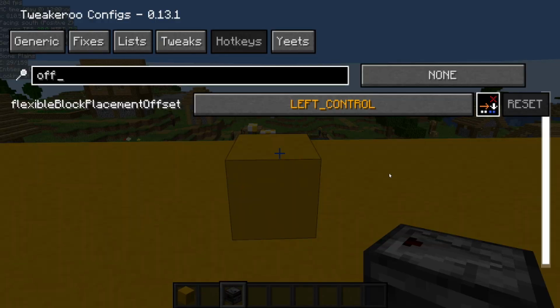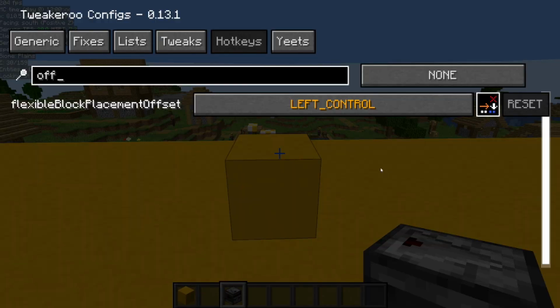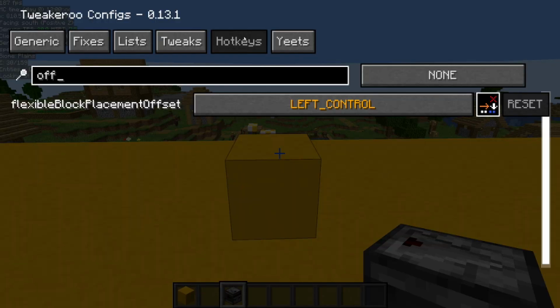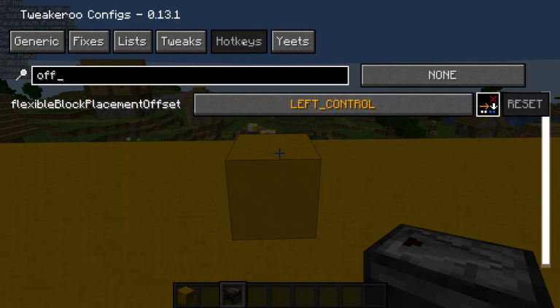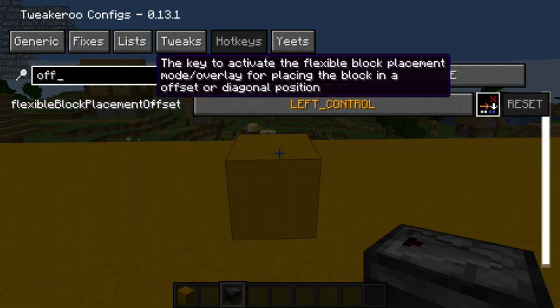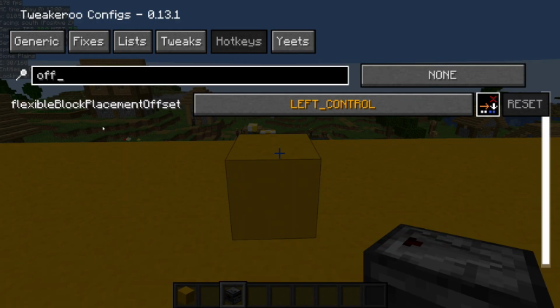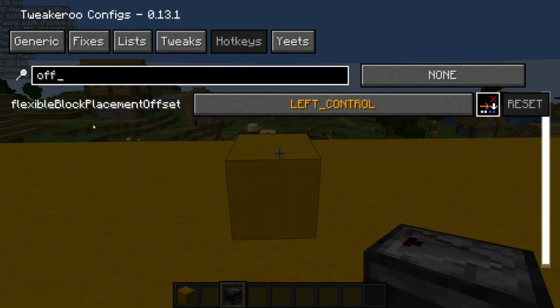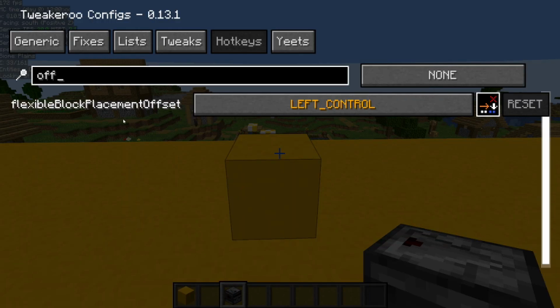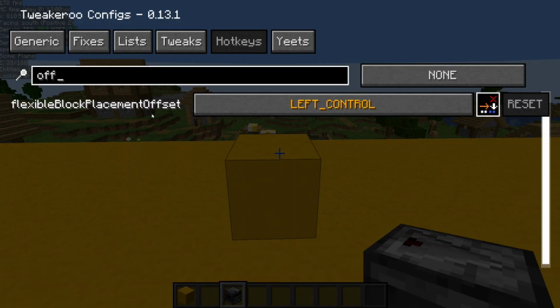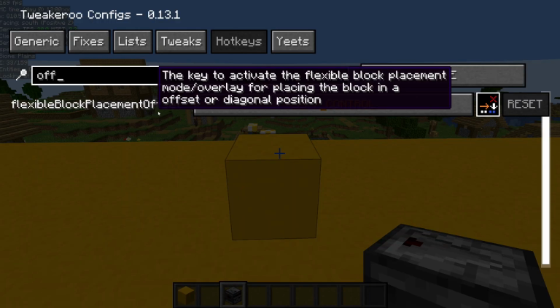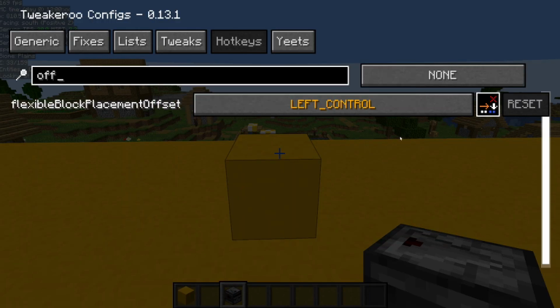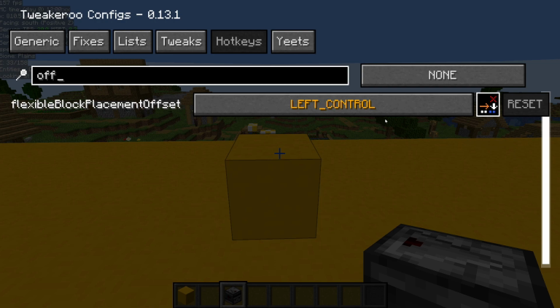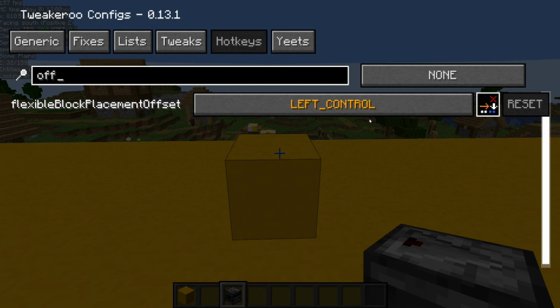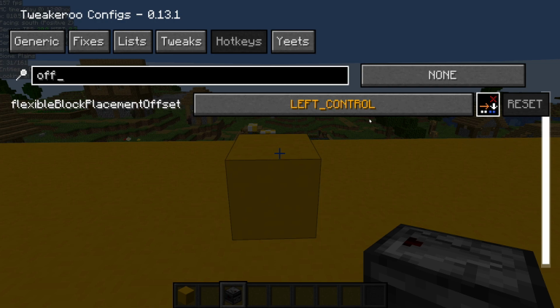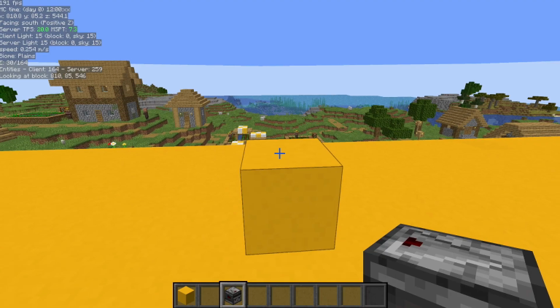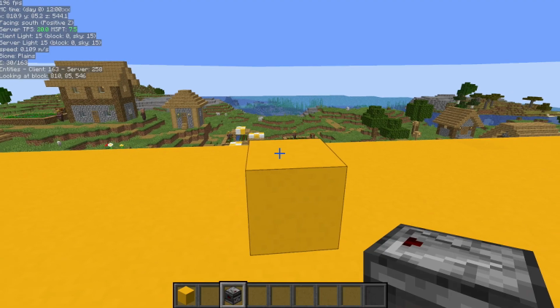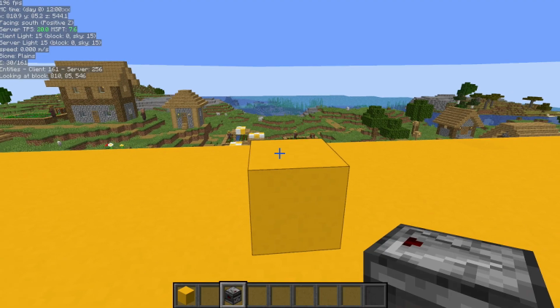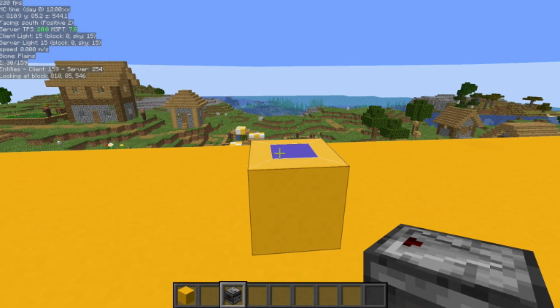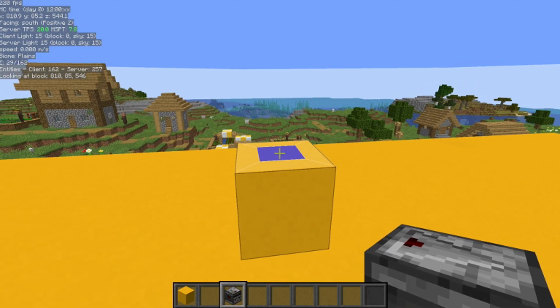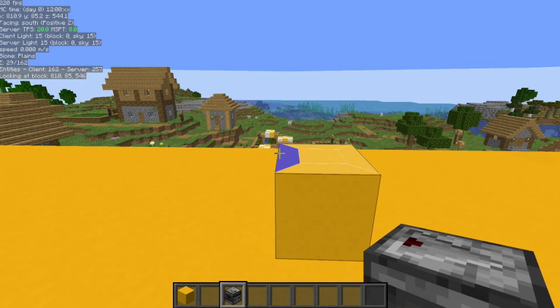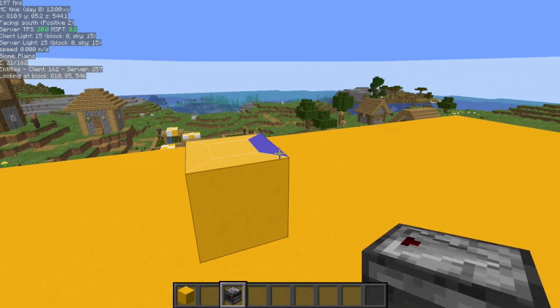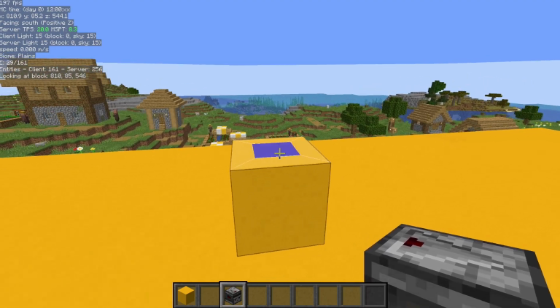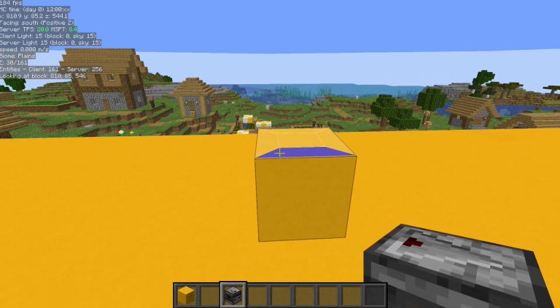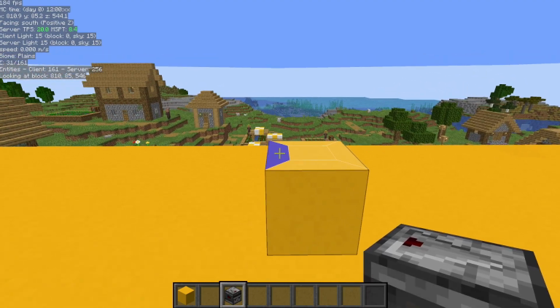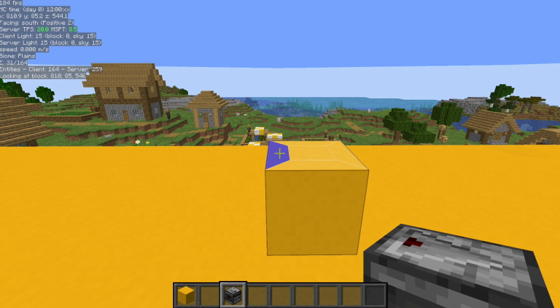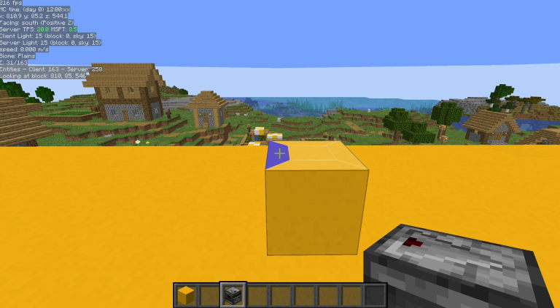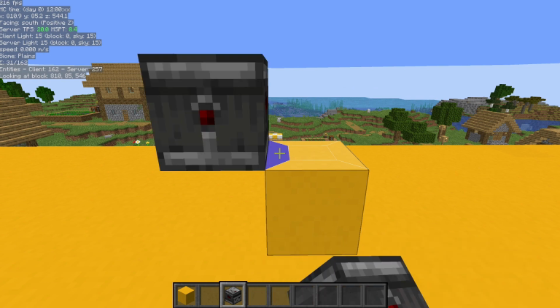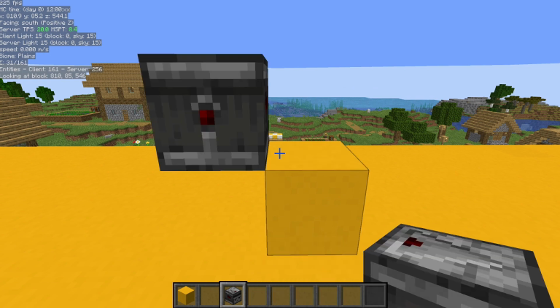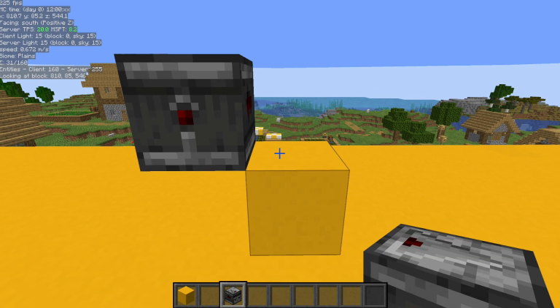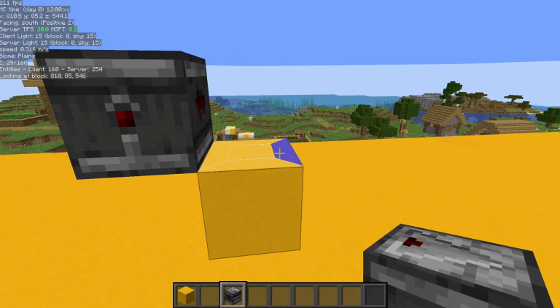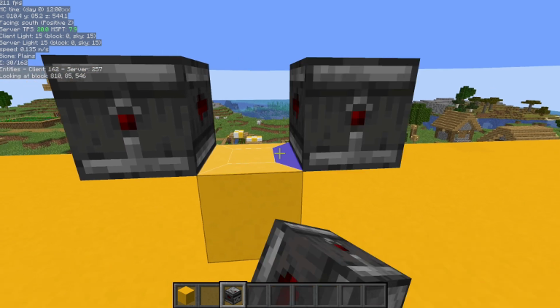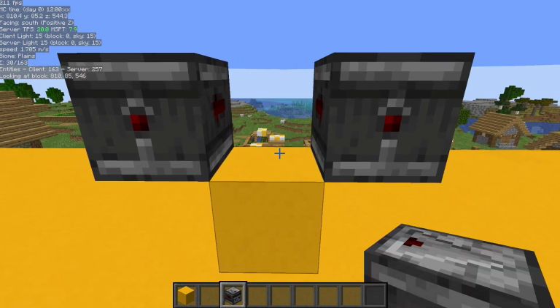Next, we want to look up the Hotkeys tab and look for Flexible Block Placement Offset, and give that a hotkey. What that will do is when you hold down that hotkey — in my case, Control — it will give you this grid on the block you're looking at, and then you can offset the placement of those blocks.